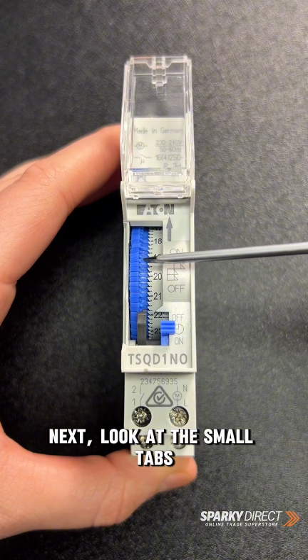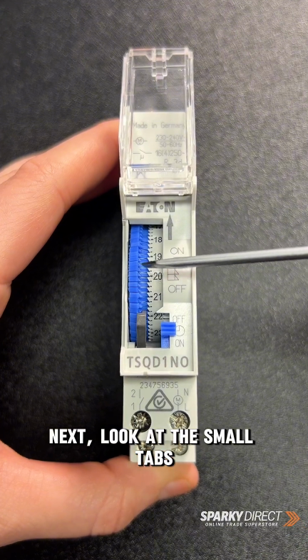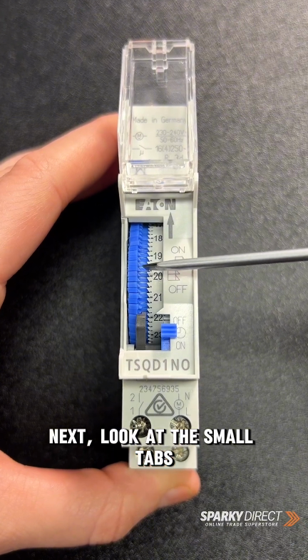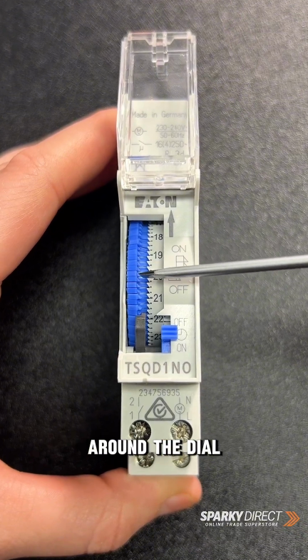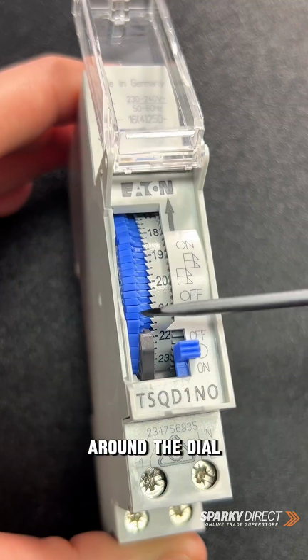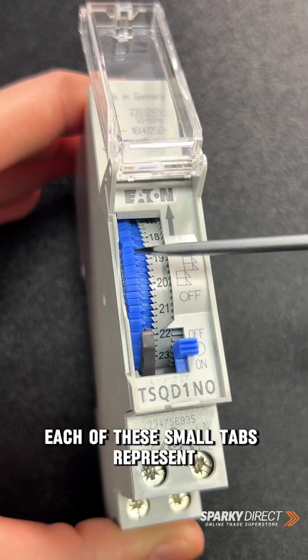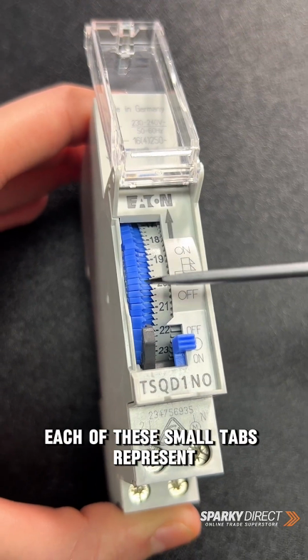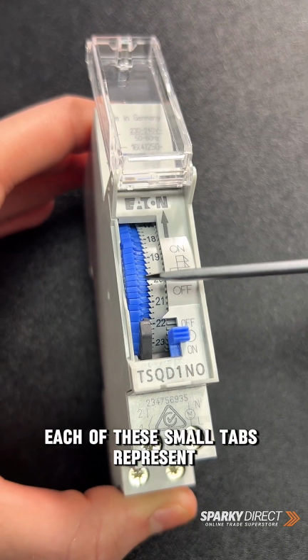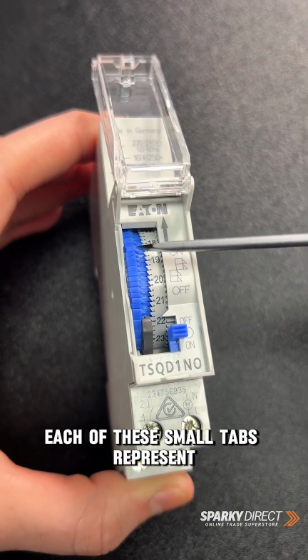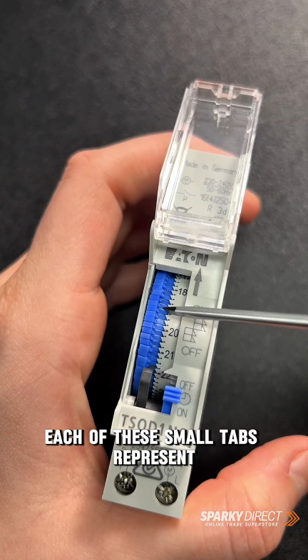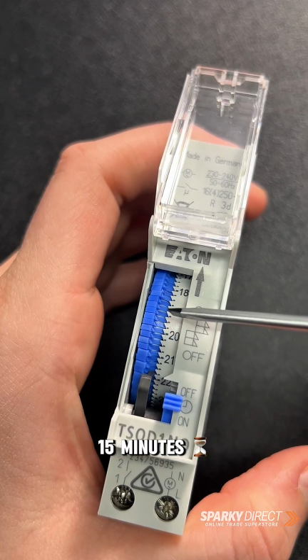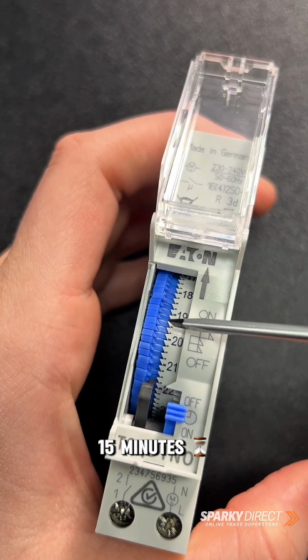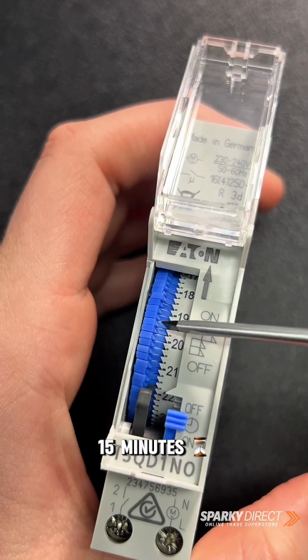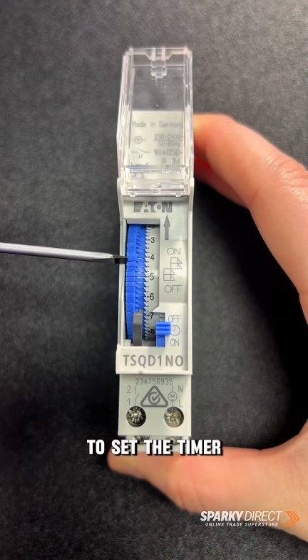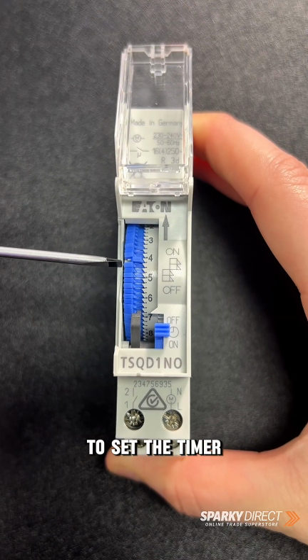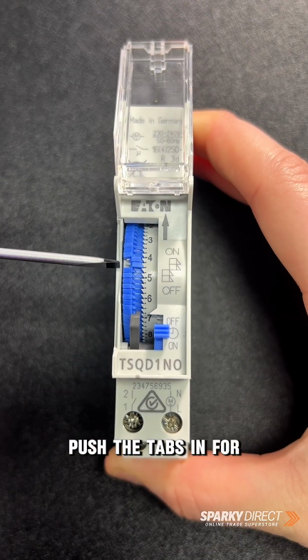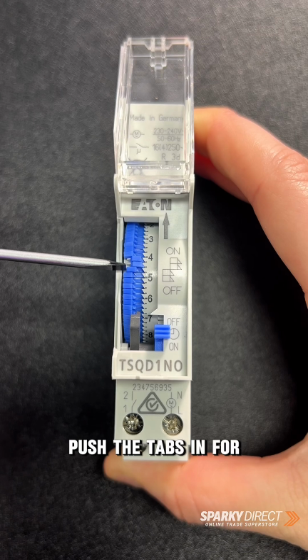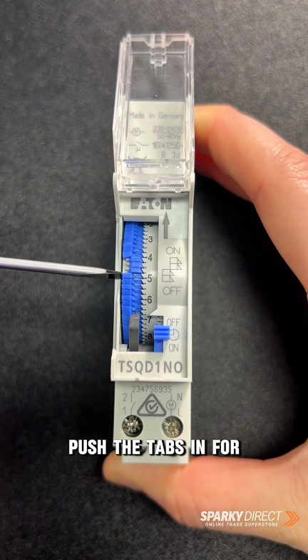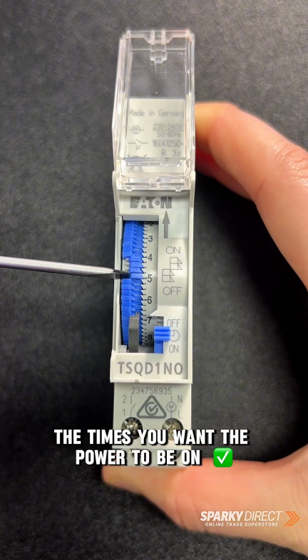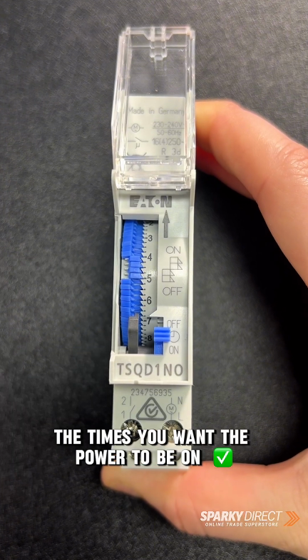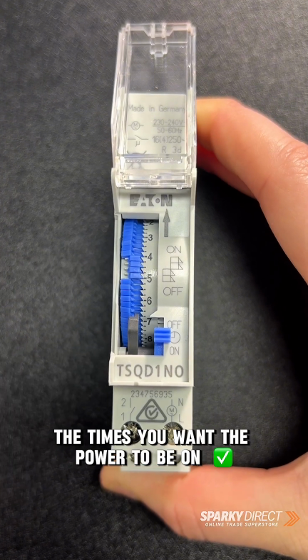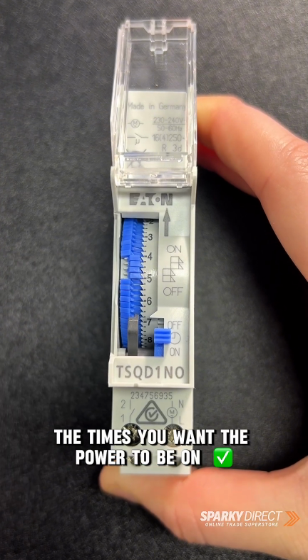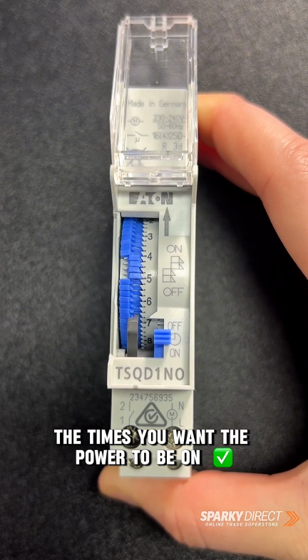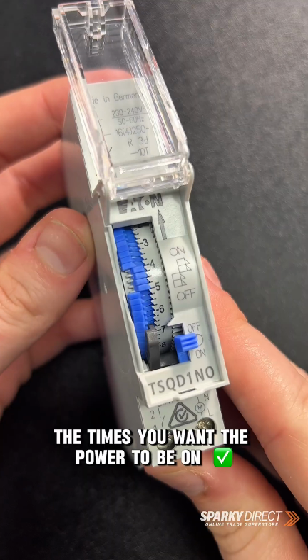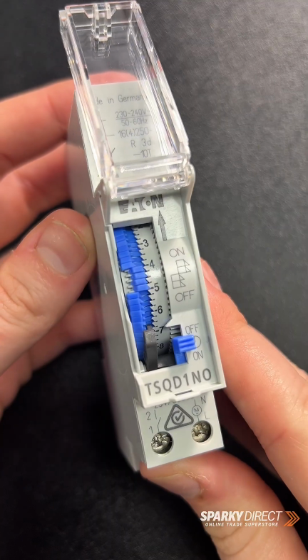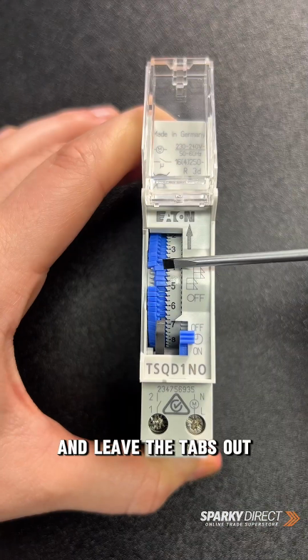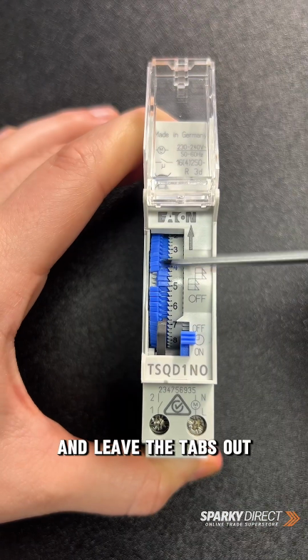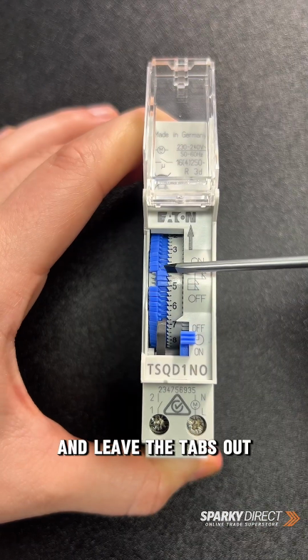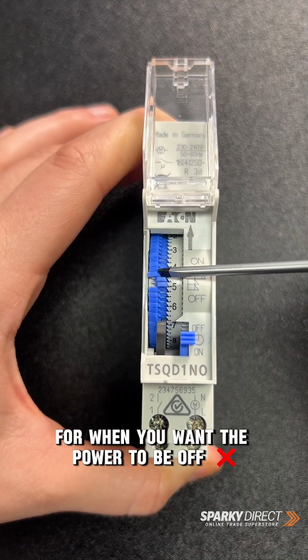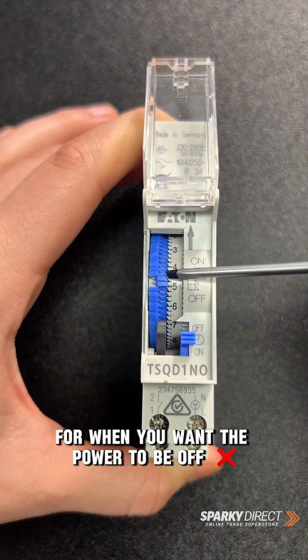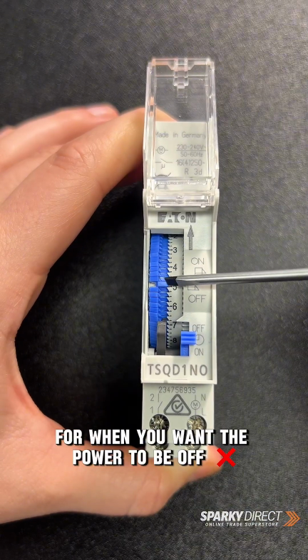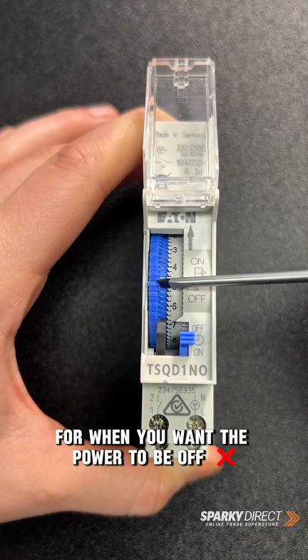Look at the small tabs around the dial. Each of these small tabs represent 15 minutes. To set the timer, push the tabs in for the times you want the power to be on, and leave the tabs out for when you want the power to be off.